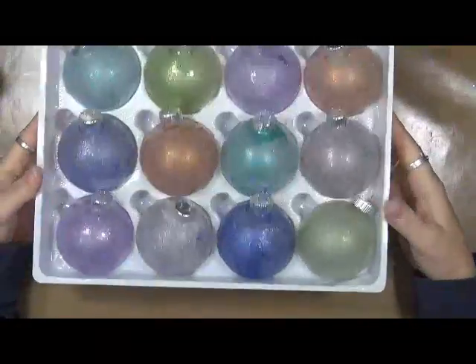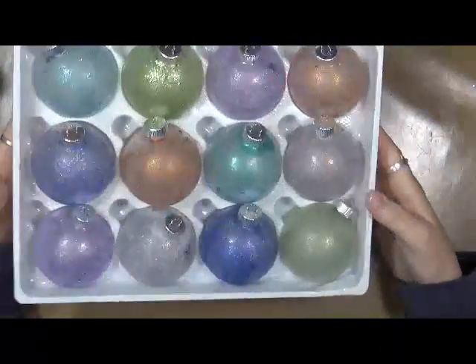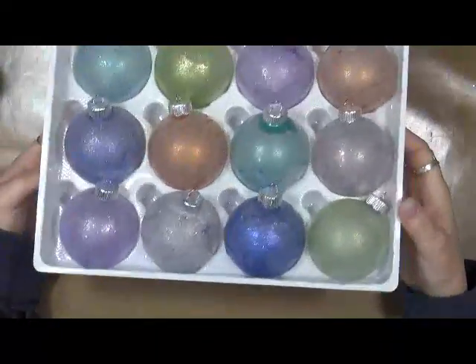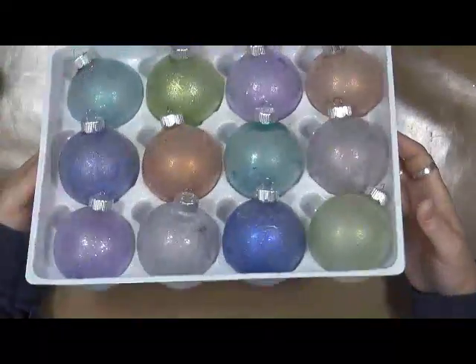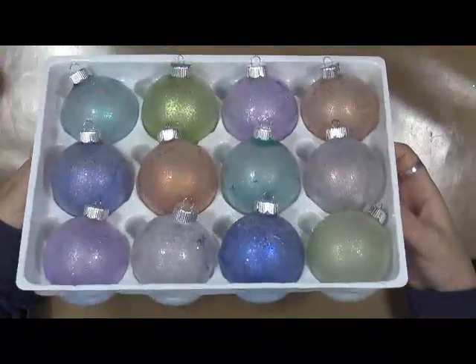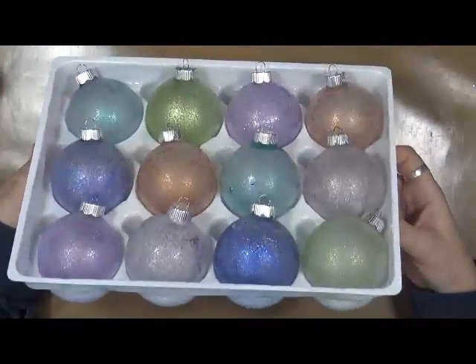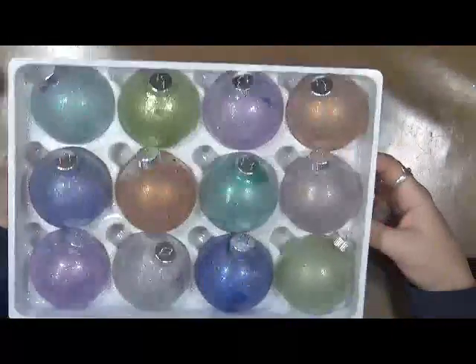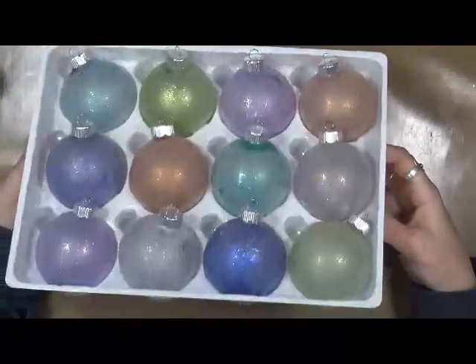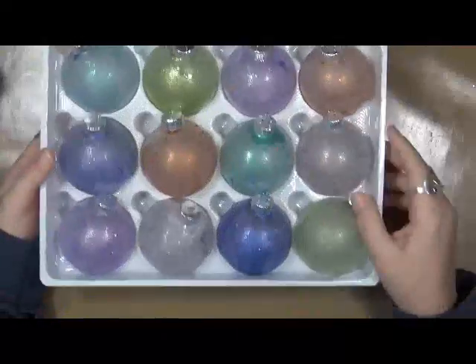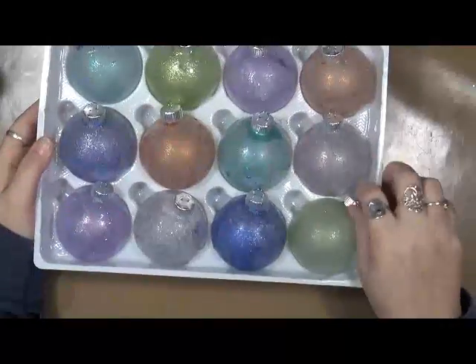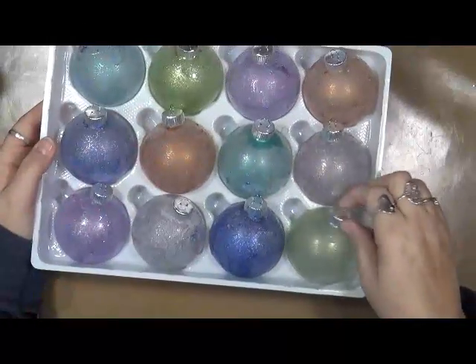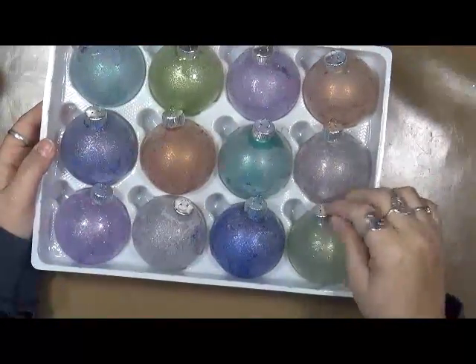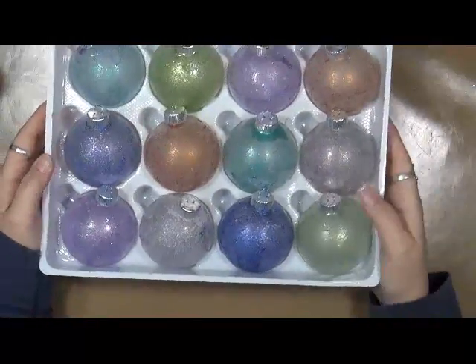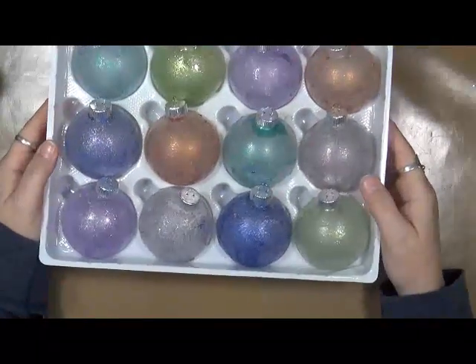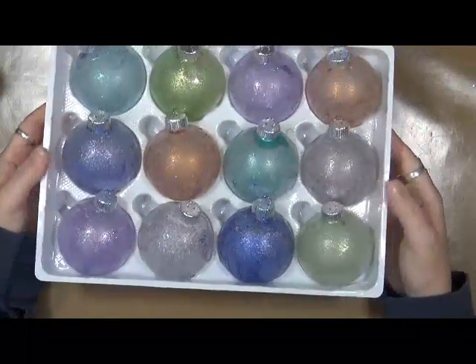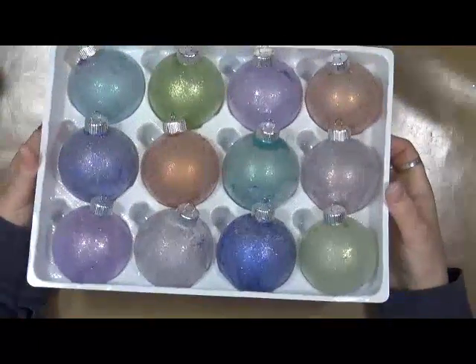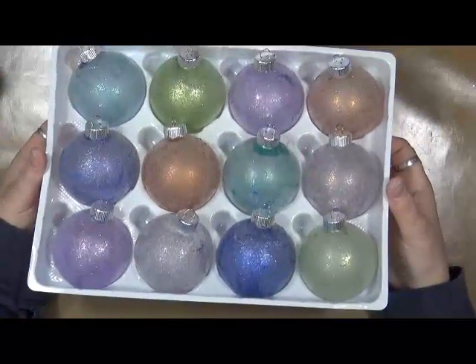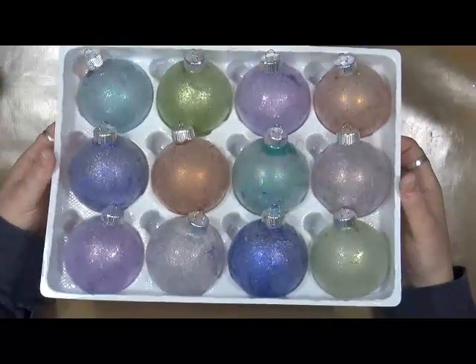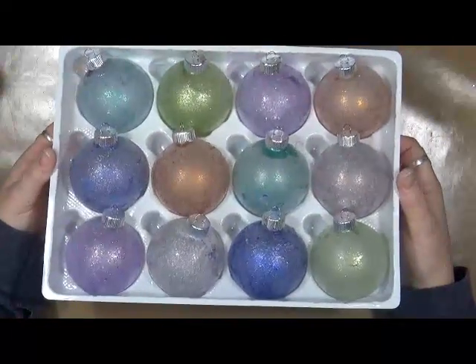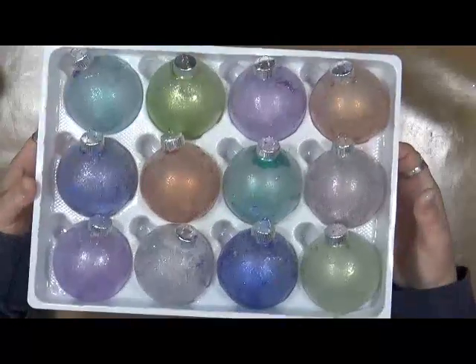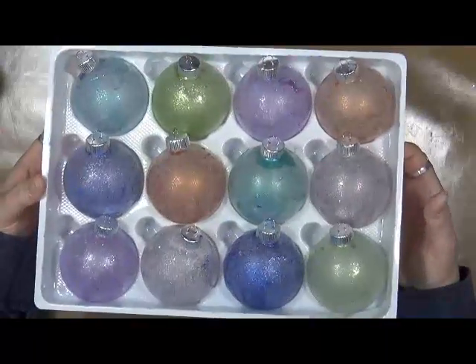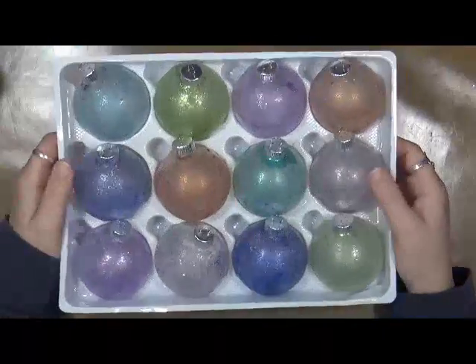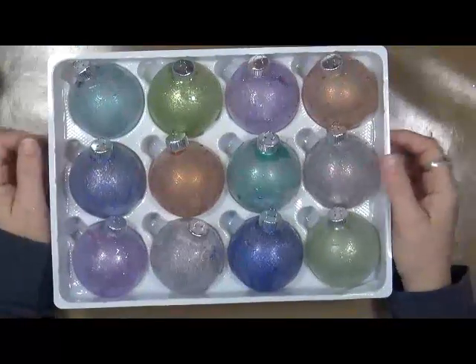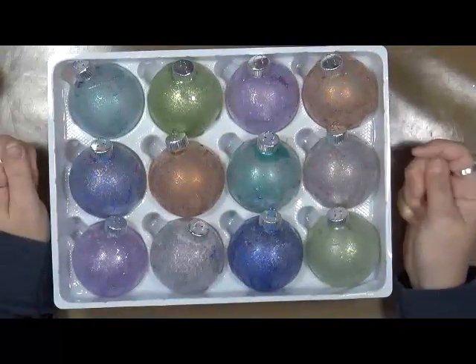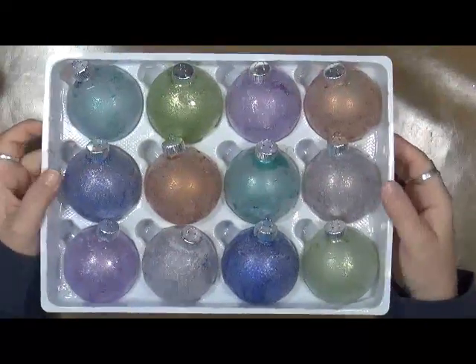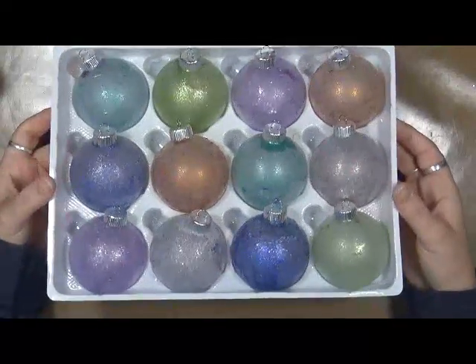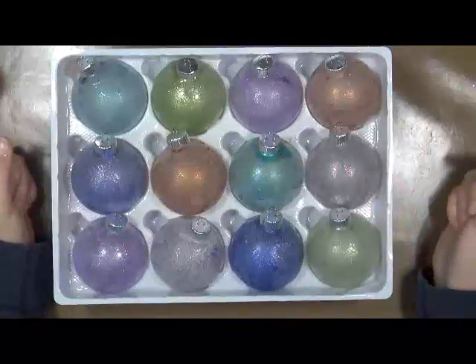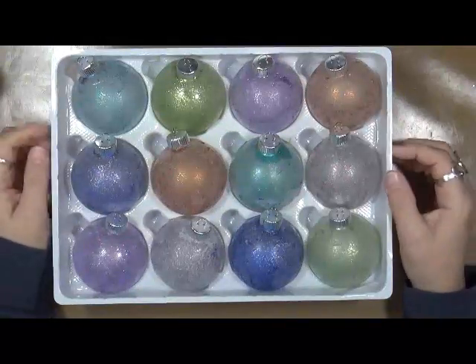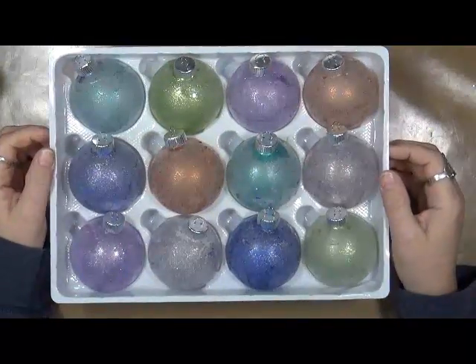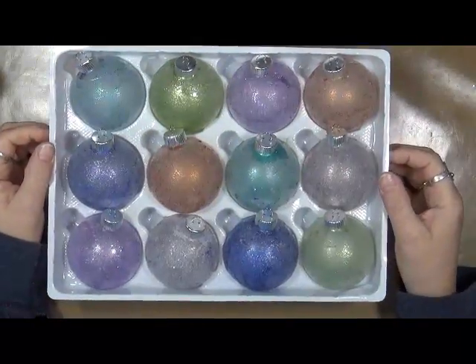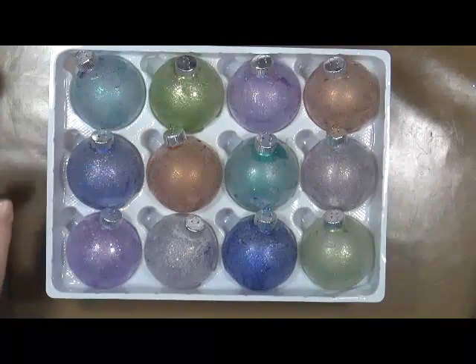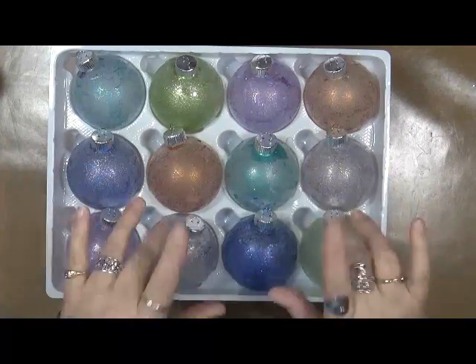These are okay — they're going to look kind of cool on the Christmas tree. Would I do it again? Probably not this way. But success or failure — you decide. Let me know, and as always be kind, have fun. That's what life's all about, and happy creating. We'll talk to you soon. Bye.